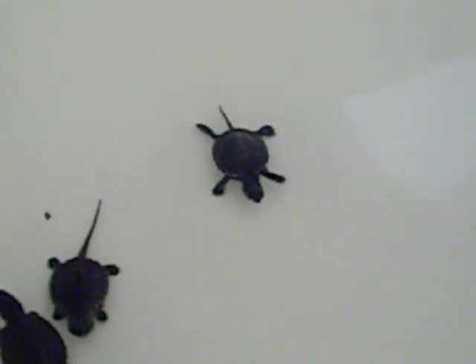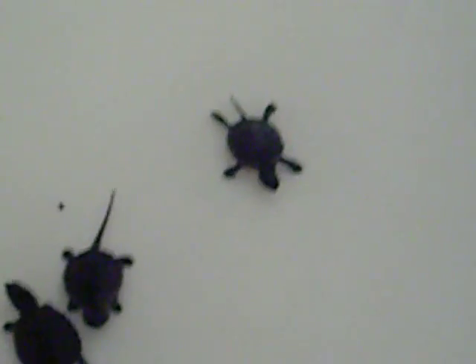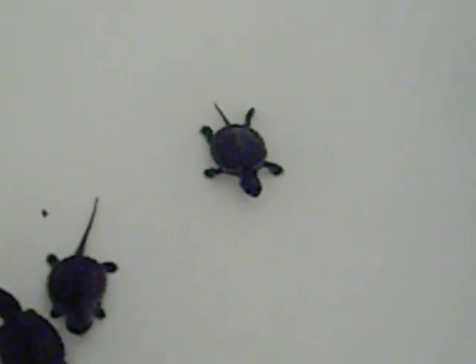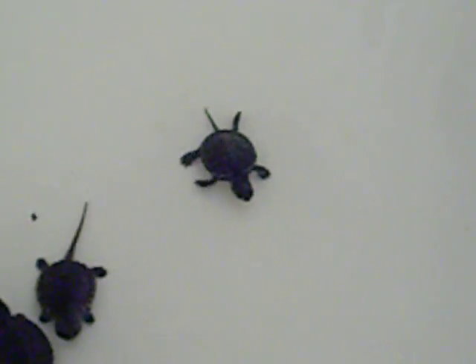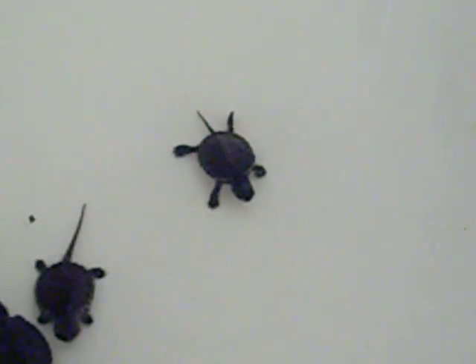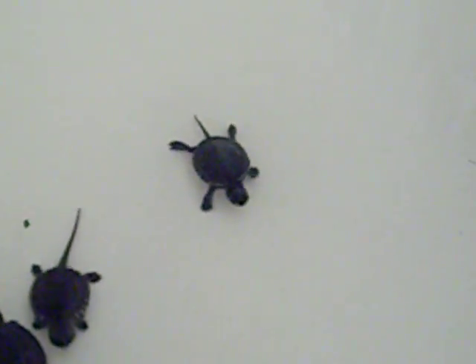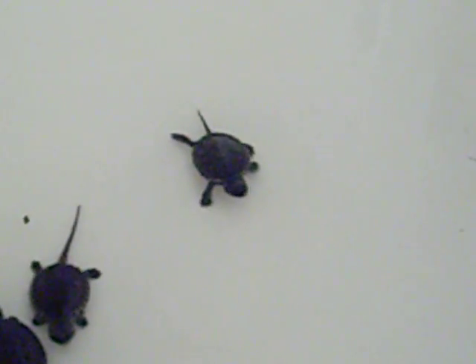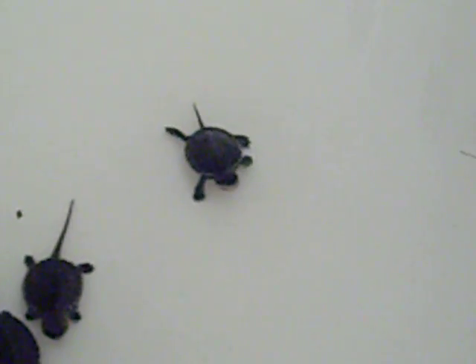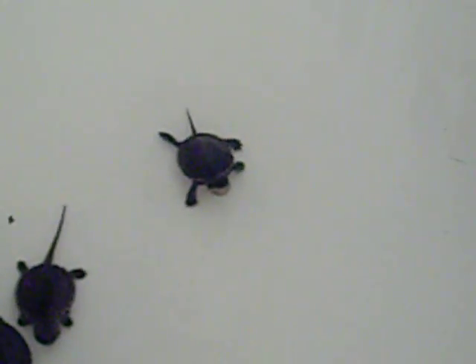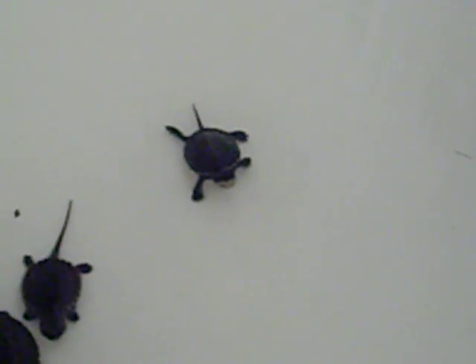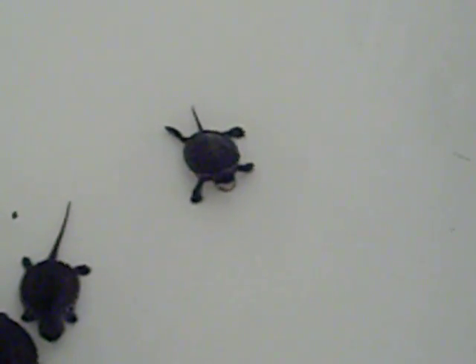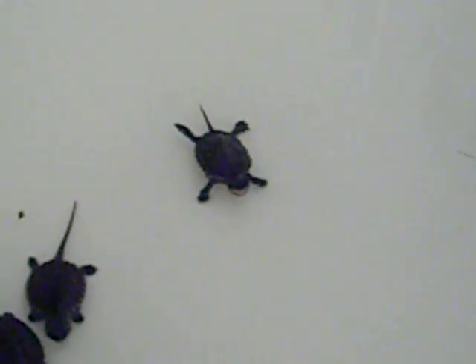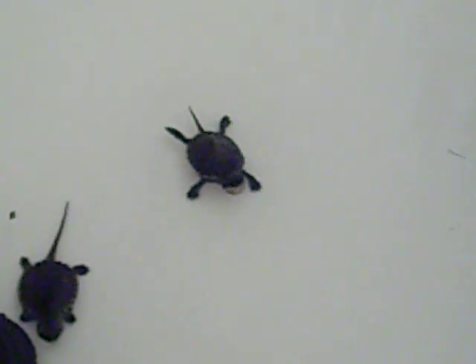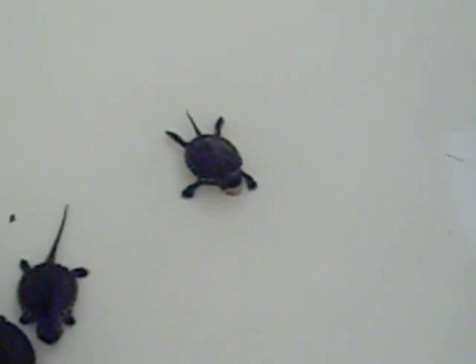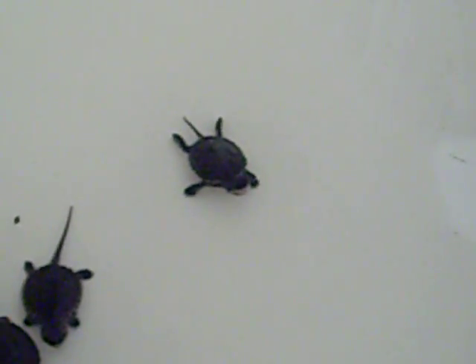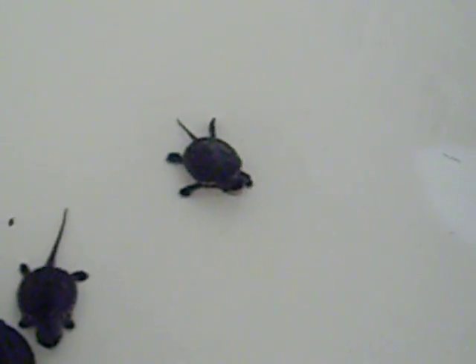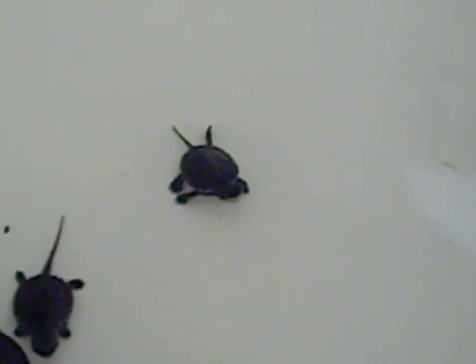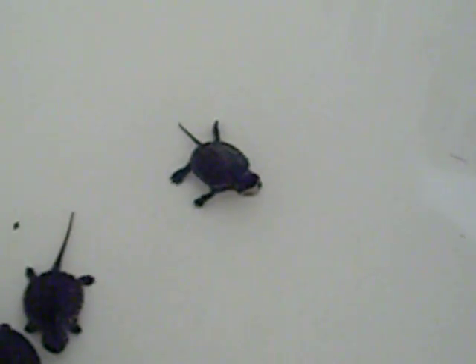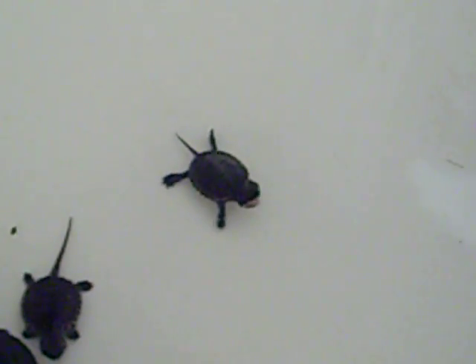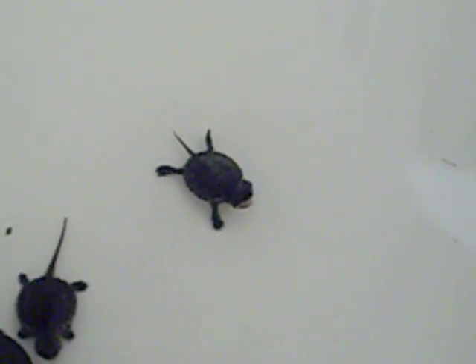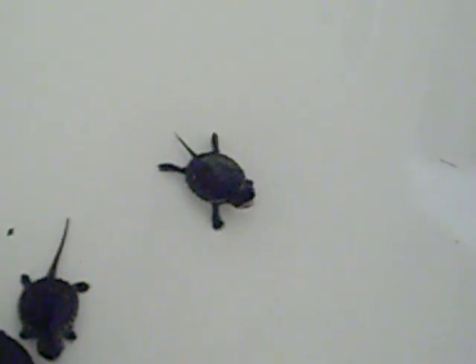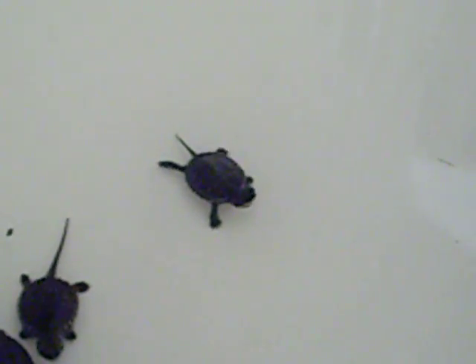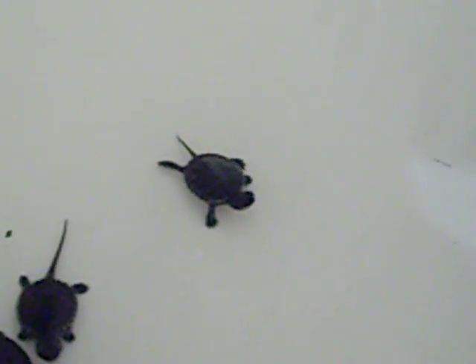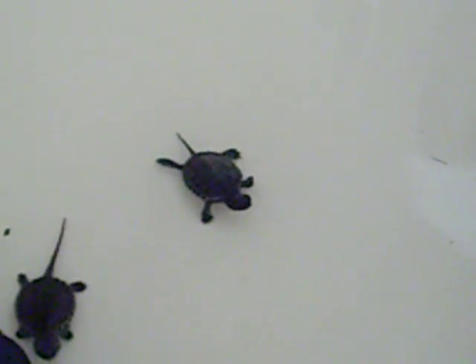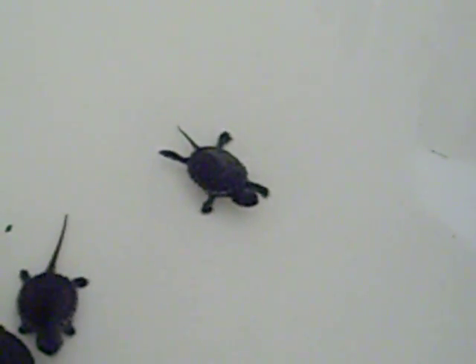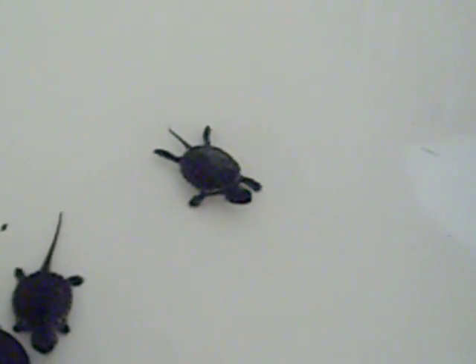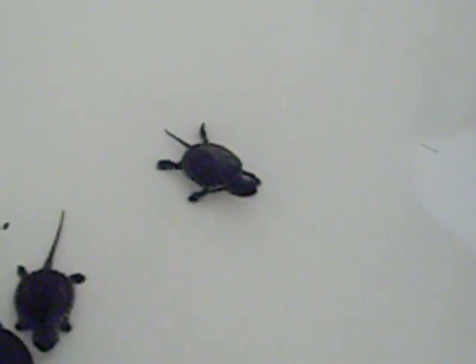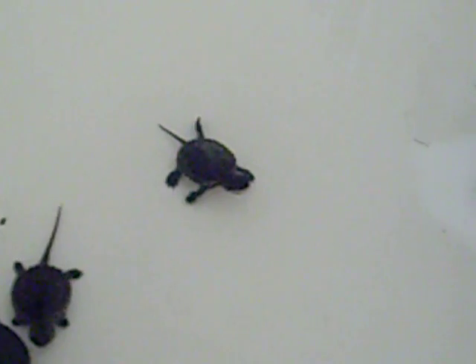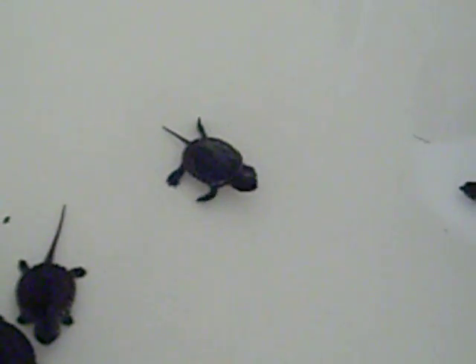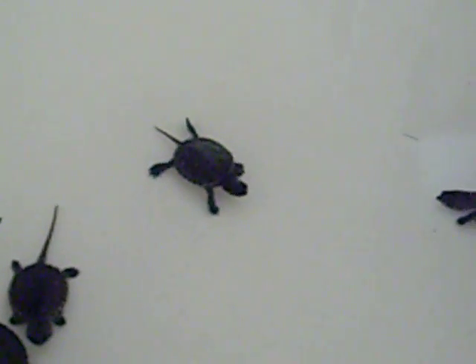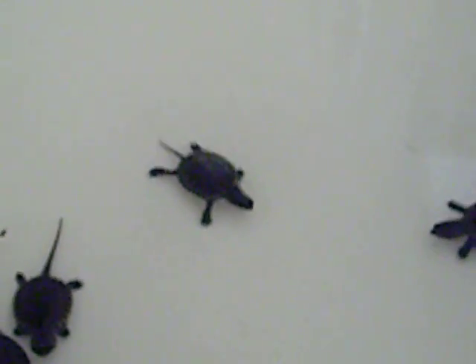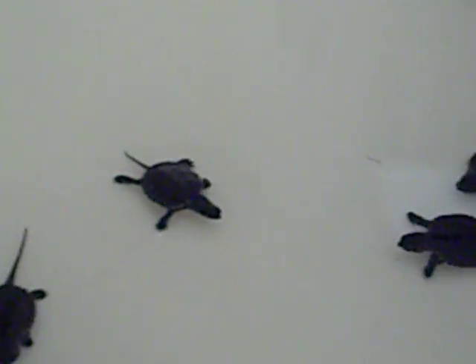Hey Dad, can I pick the little turtle up and put him in the water? Look at that box turtle there, boys. What's he doing? Did he have his mouth open? Yeah. Did he? Where? Yeah. I couldn't tell.